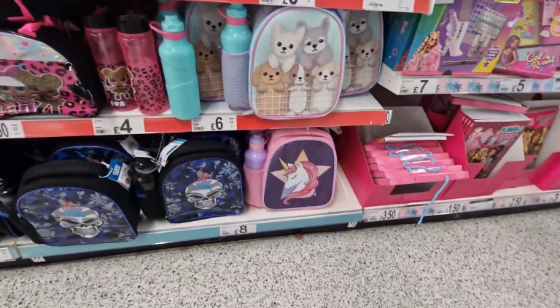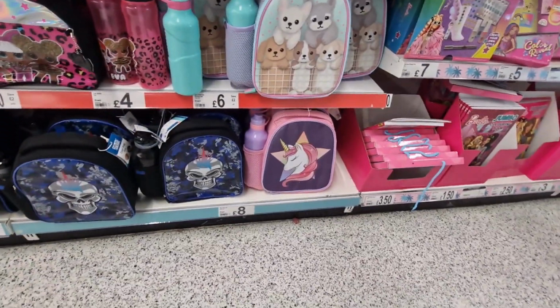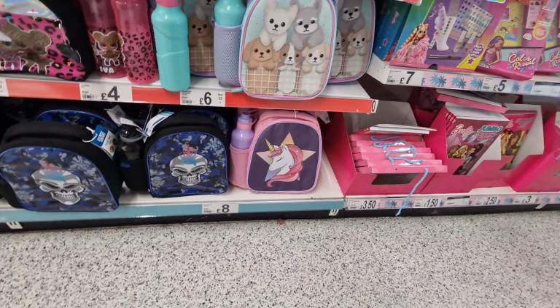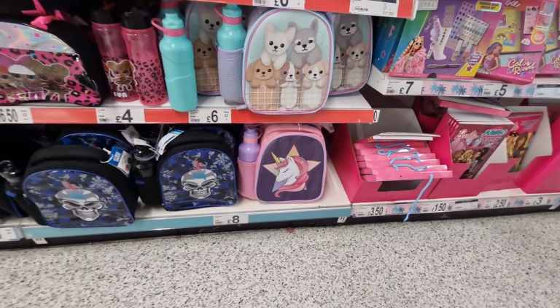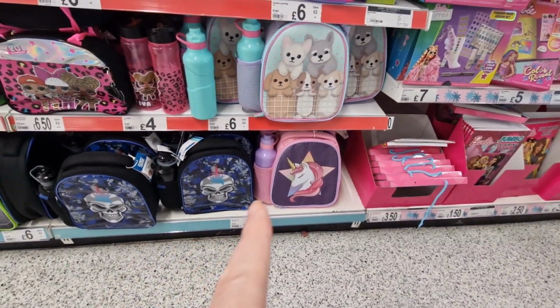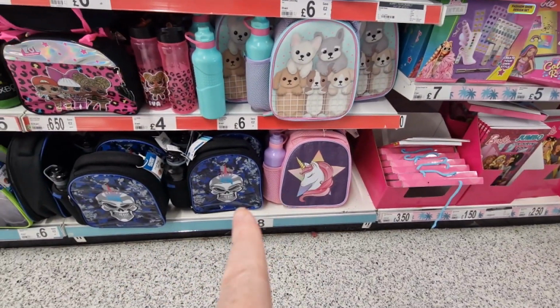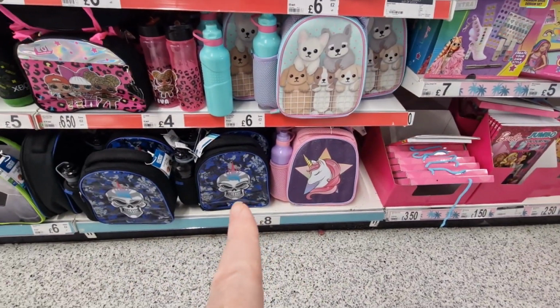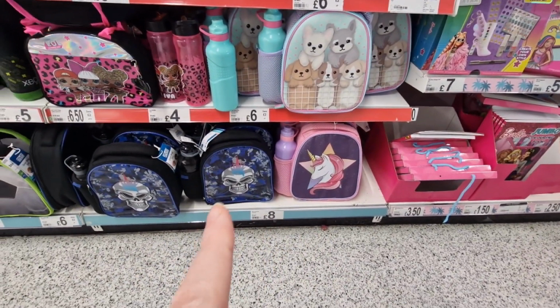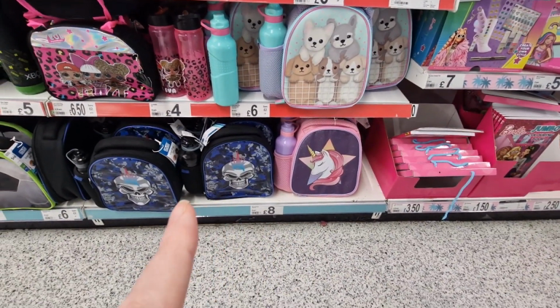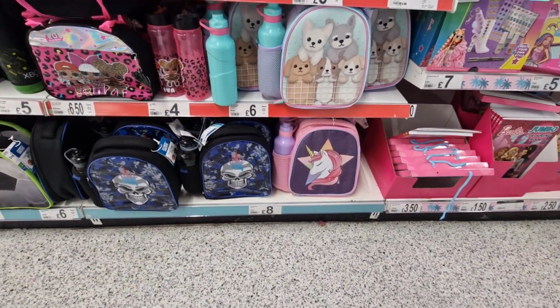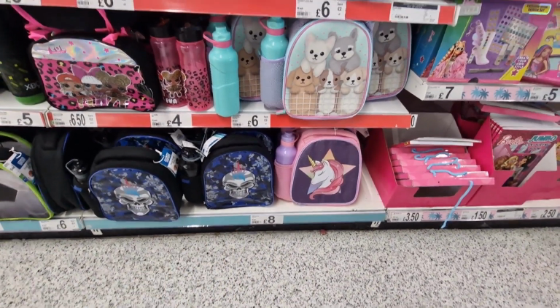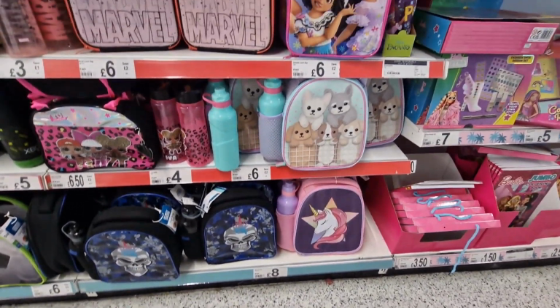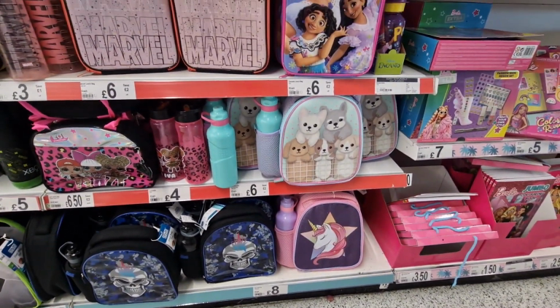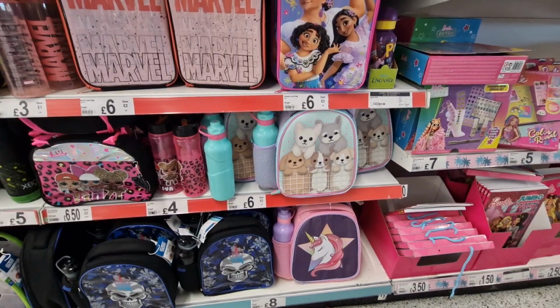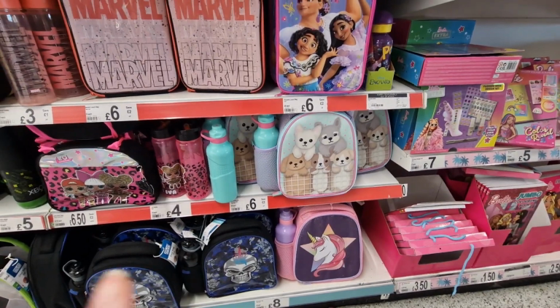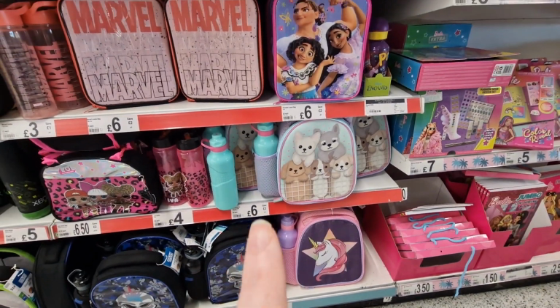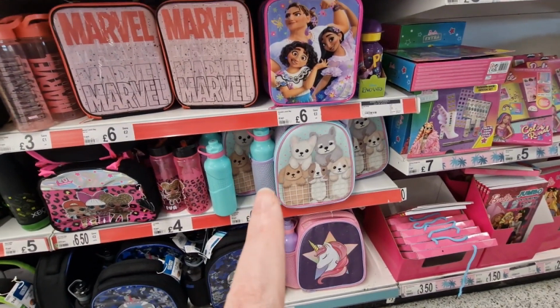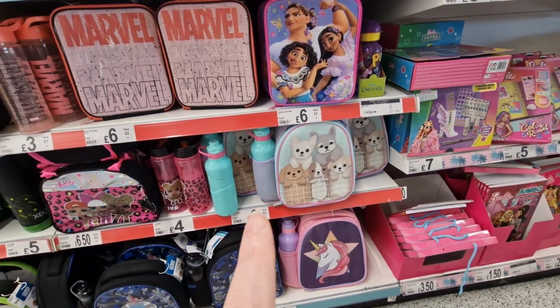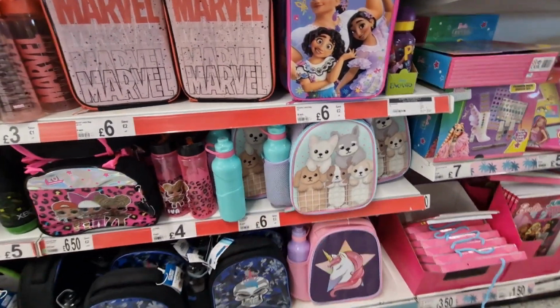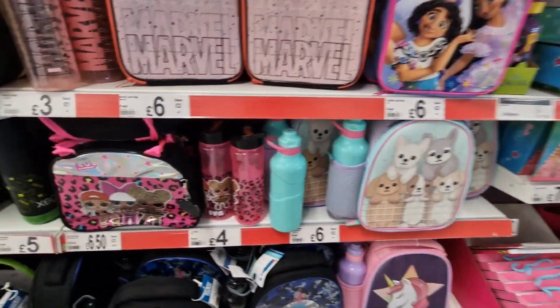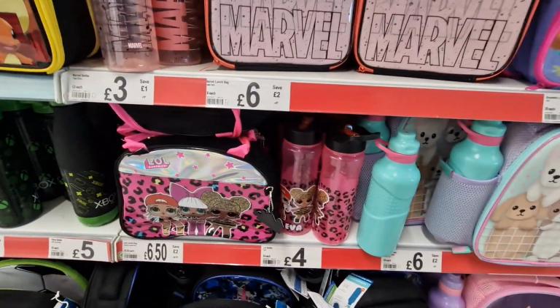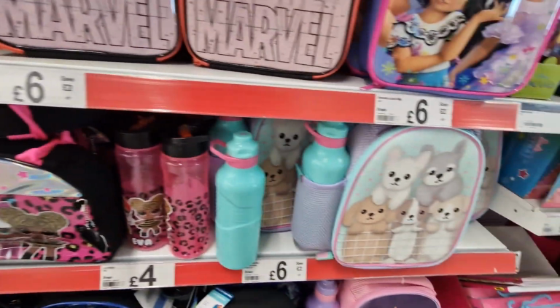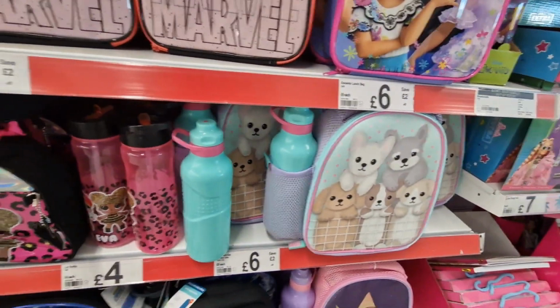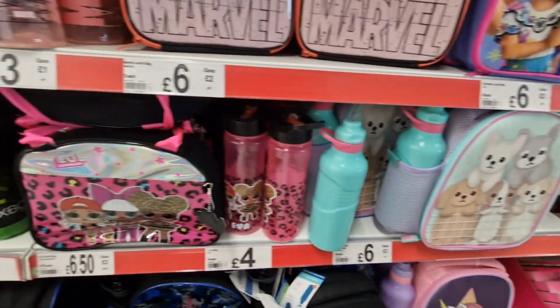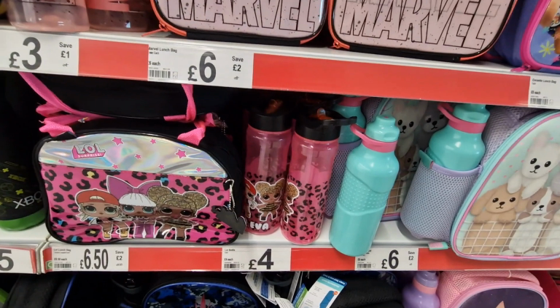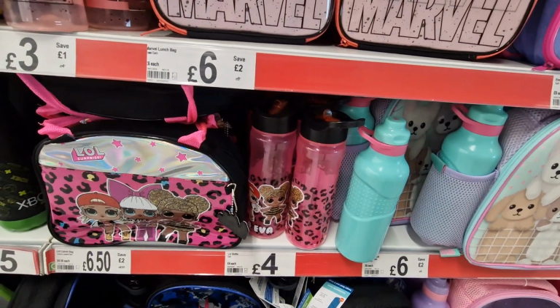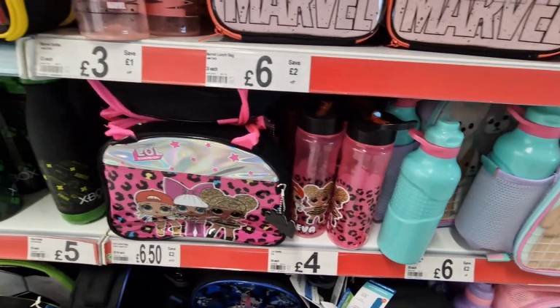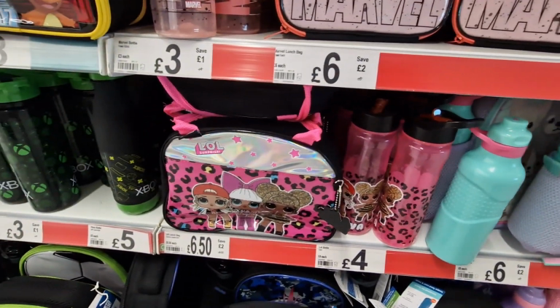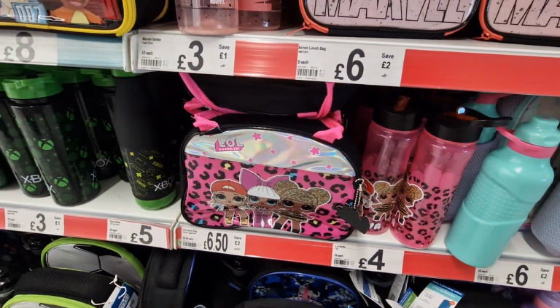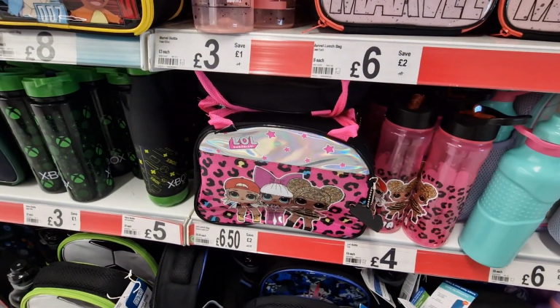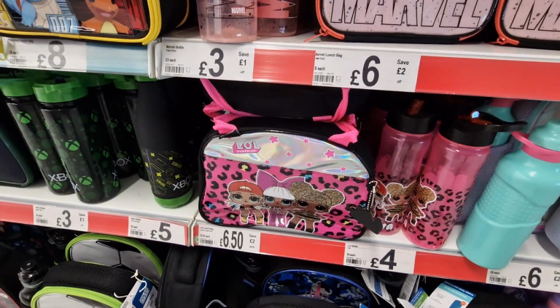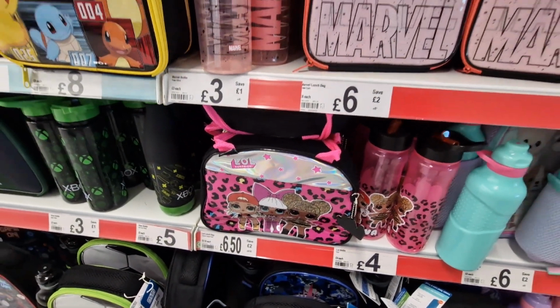They've got unicorn and skull bottles for eight pounds. These ones with dogs — Hello Kitty style — are six pounds. The LOL bottle is four pounds and then the LOL lunch bag is six fifty.